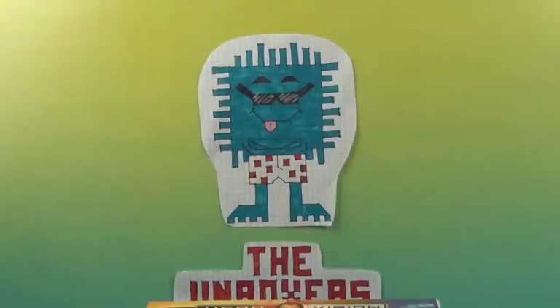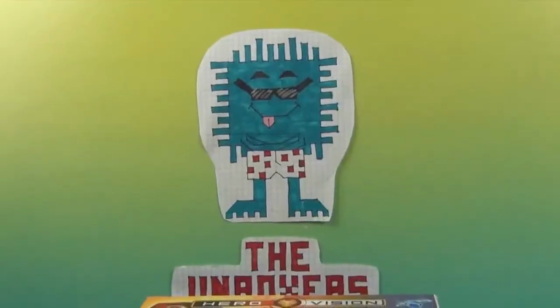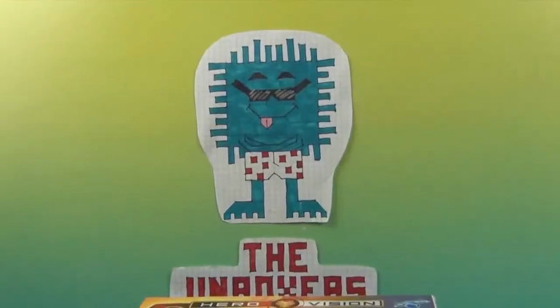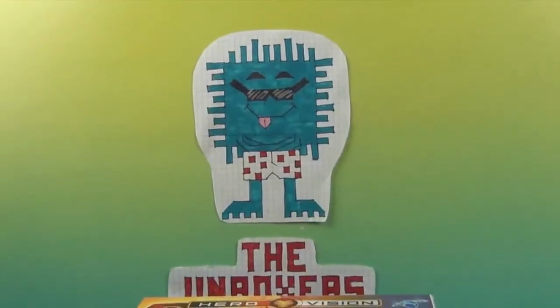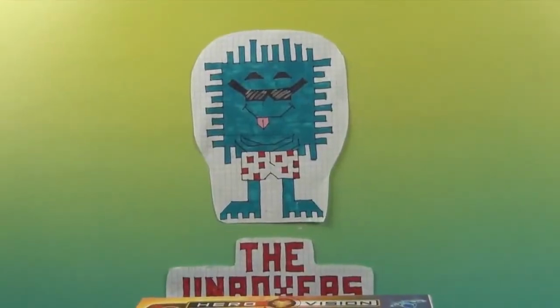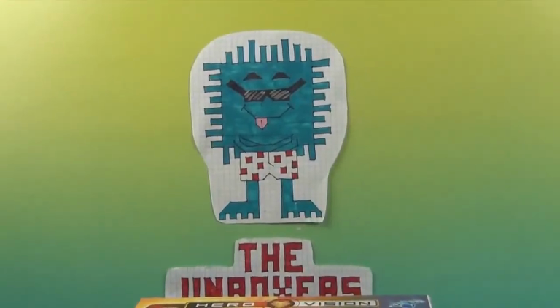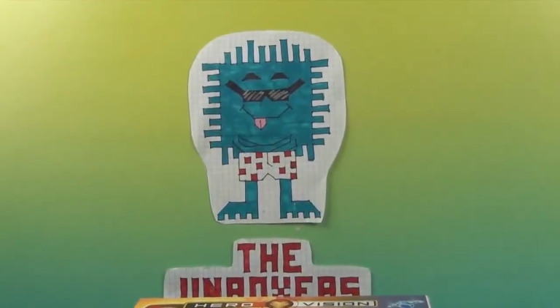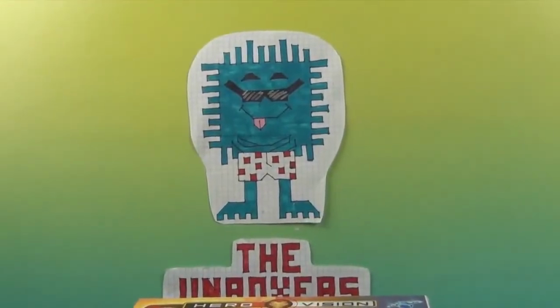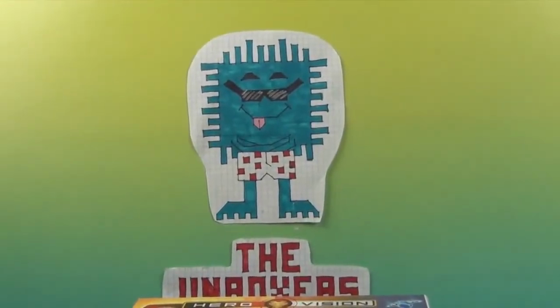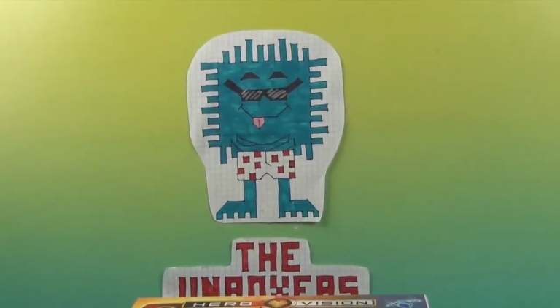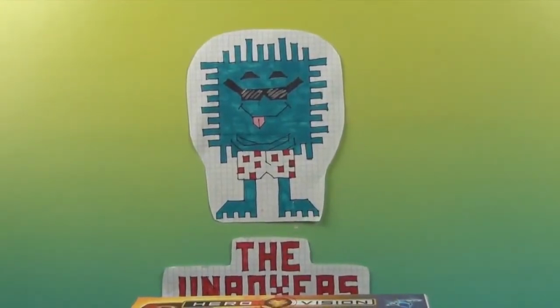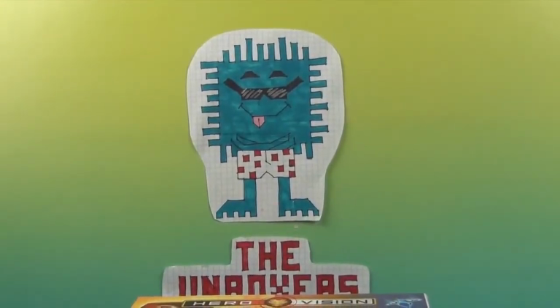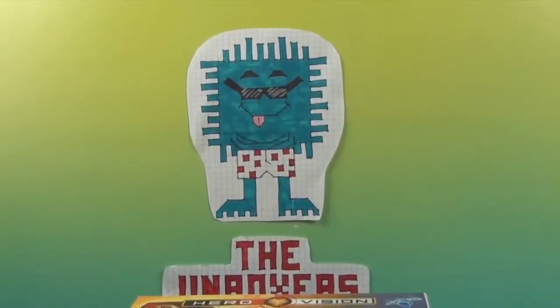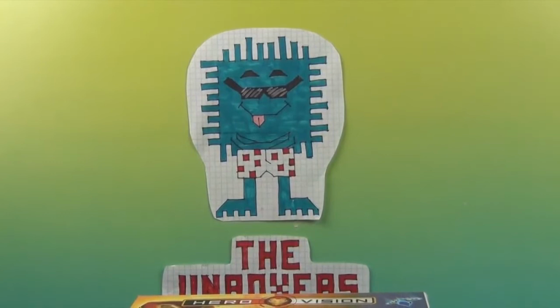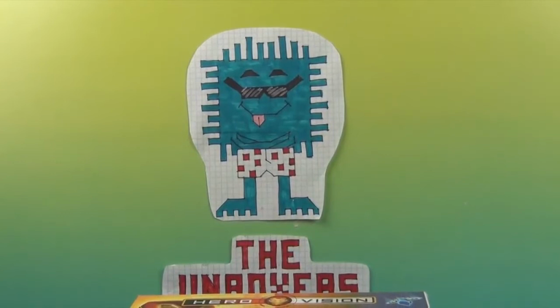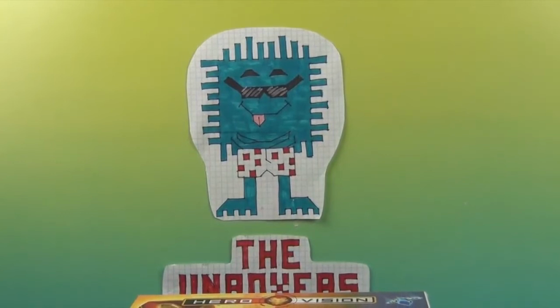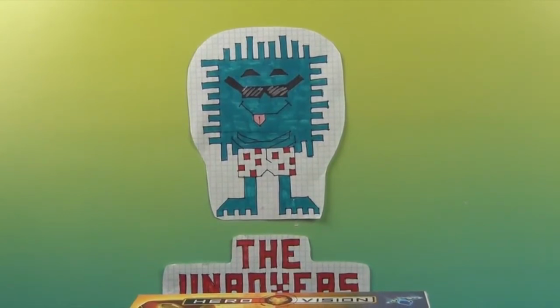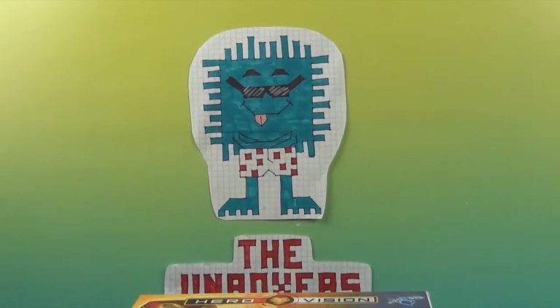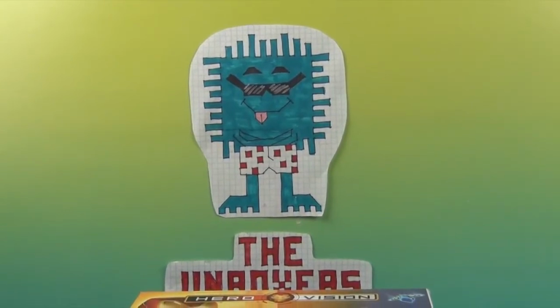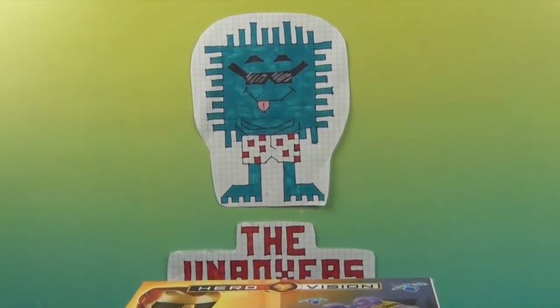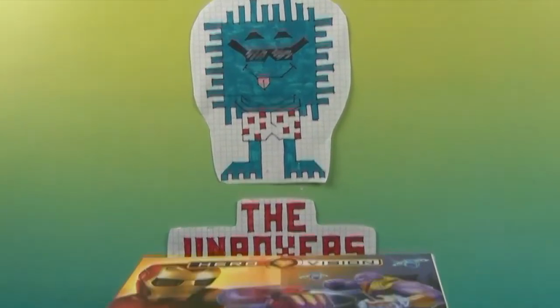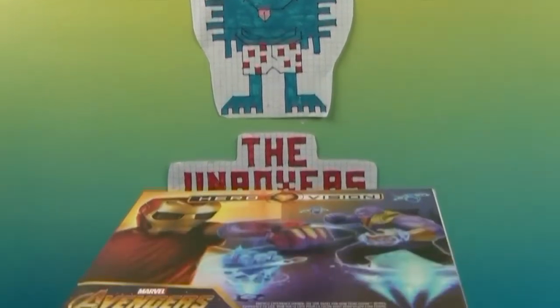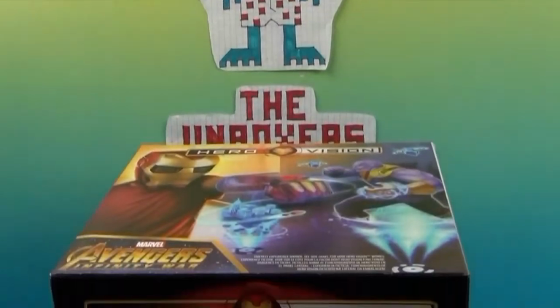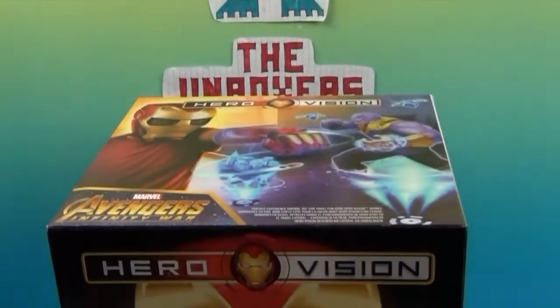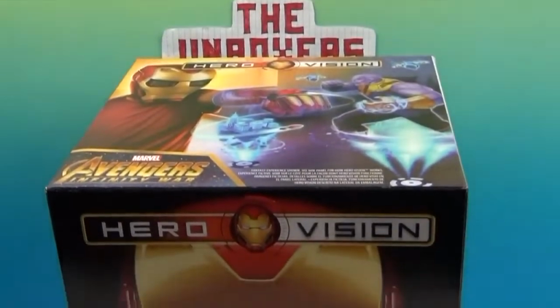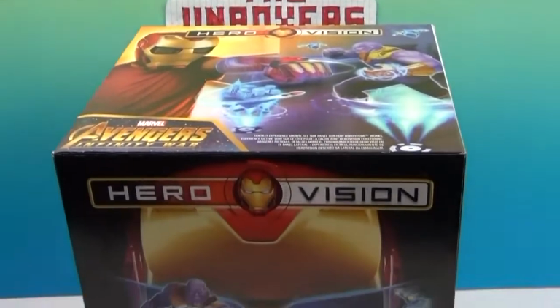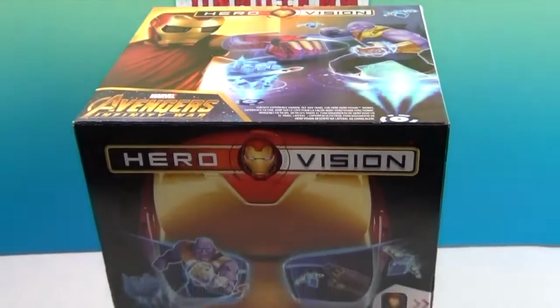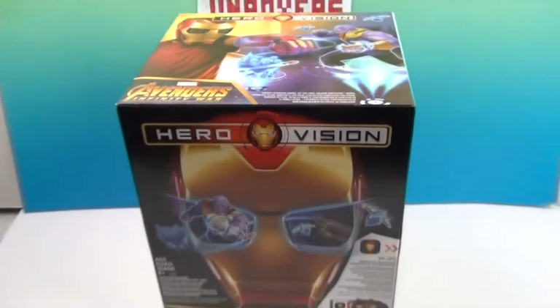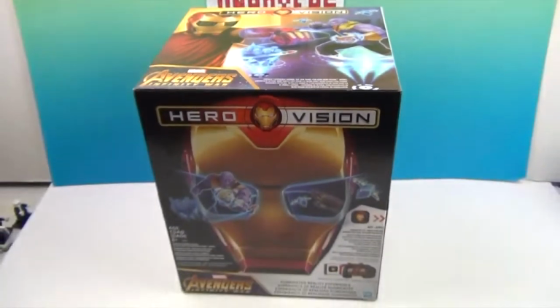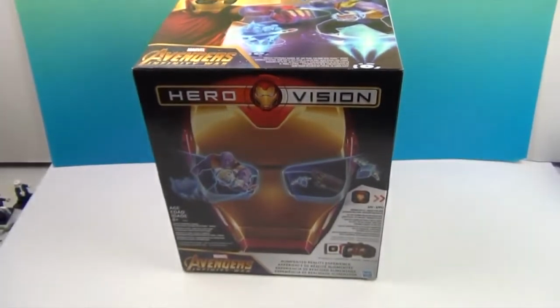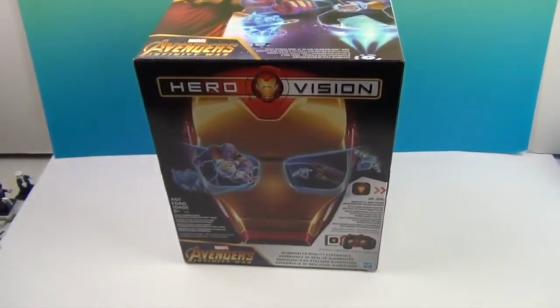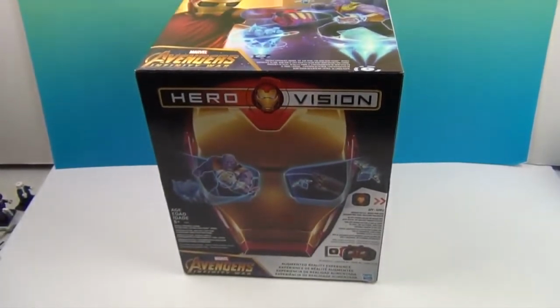Hello and welcome back to the Unboxers! Today we have for you a super awesome... dun-dun-dun... HeroVision!